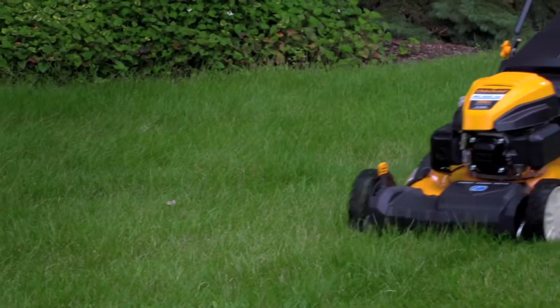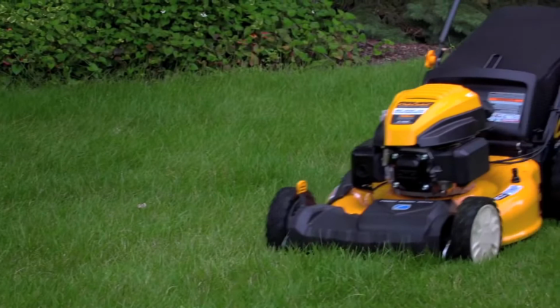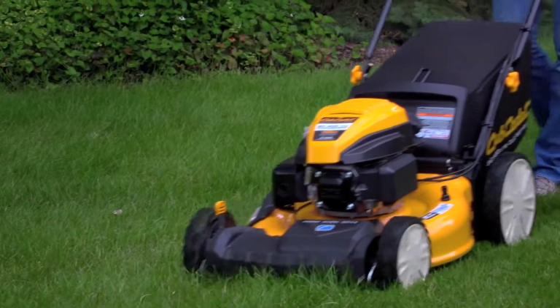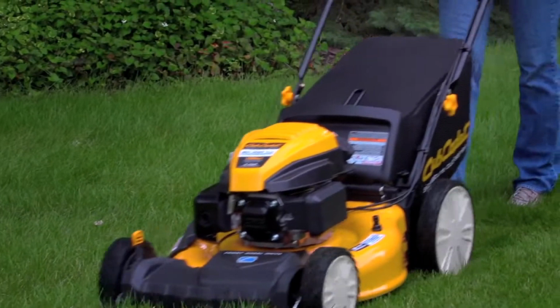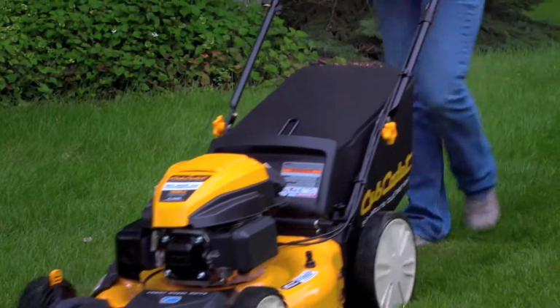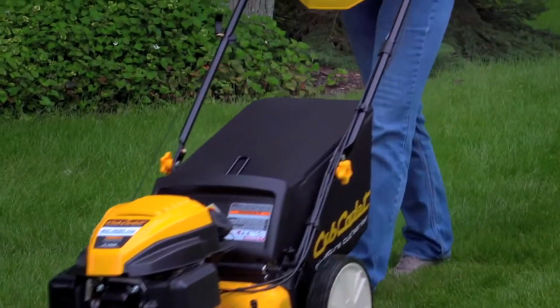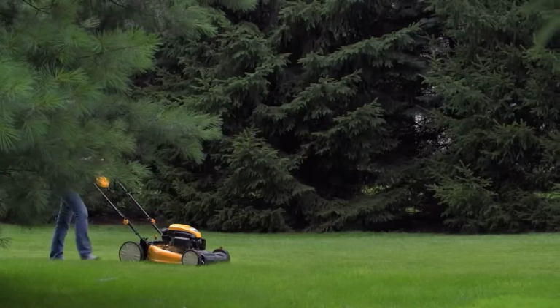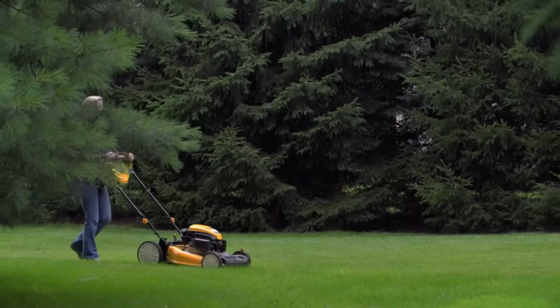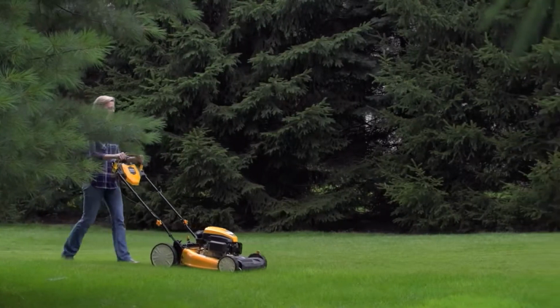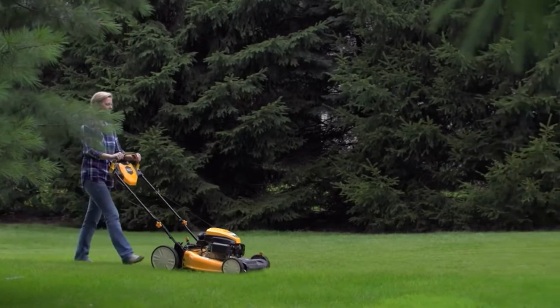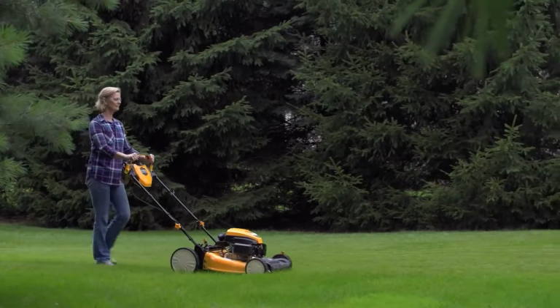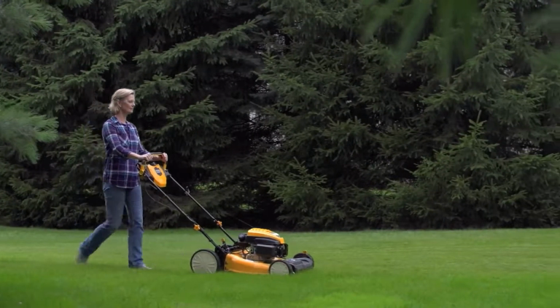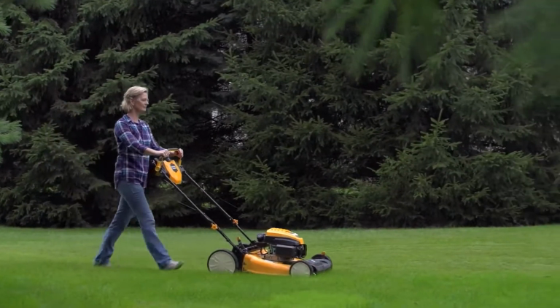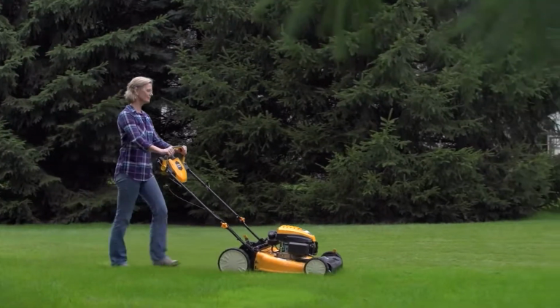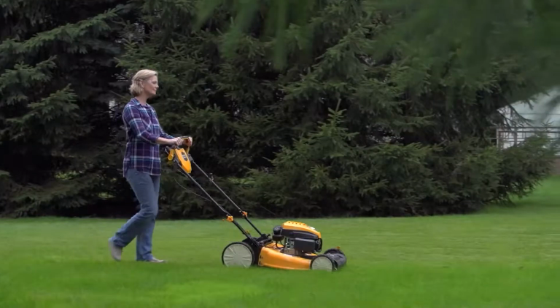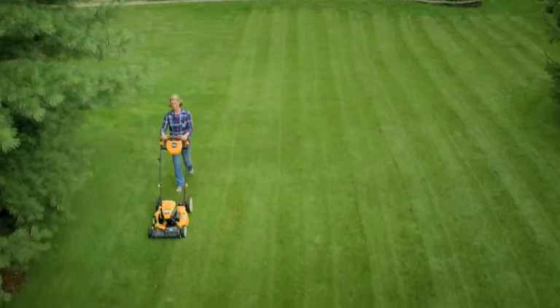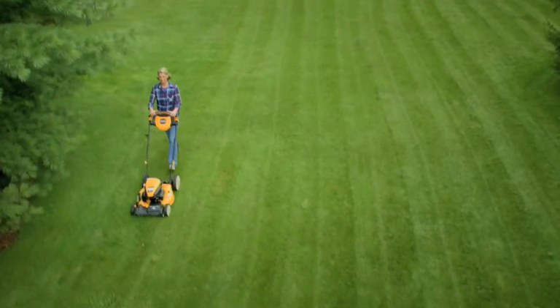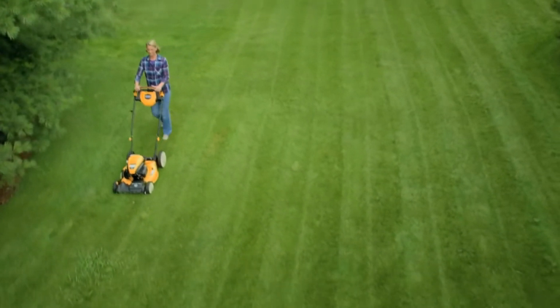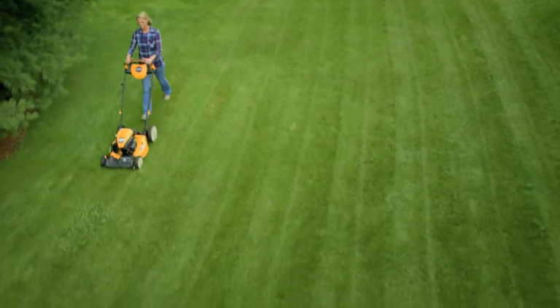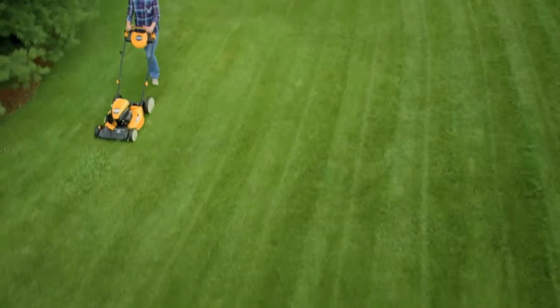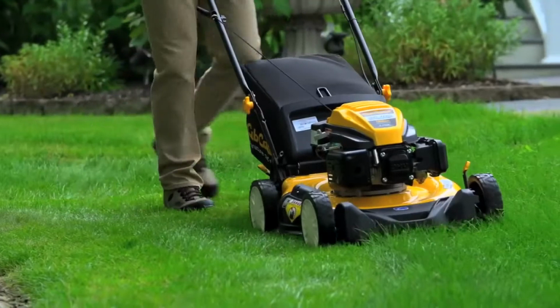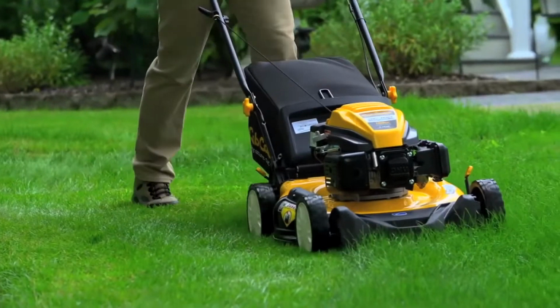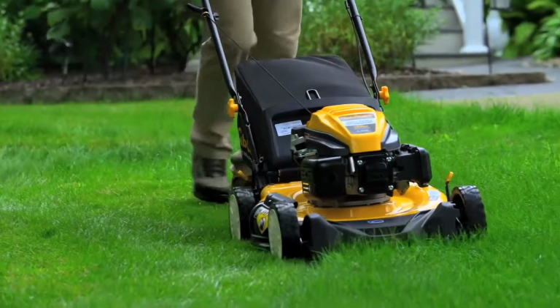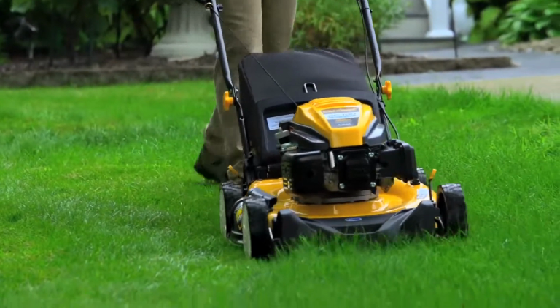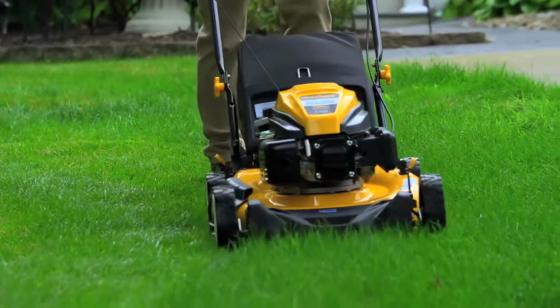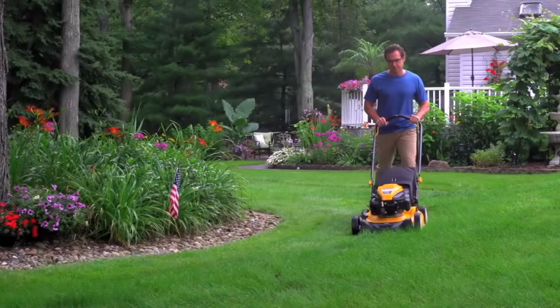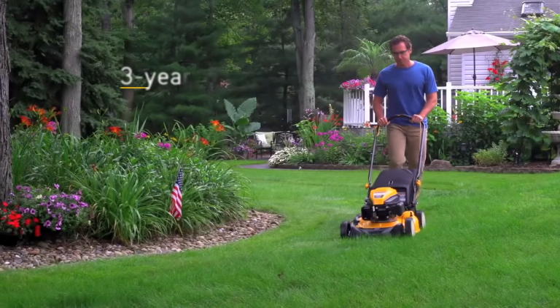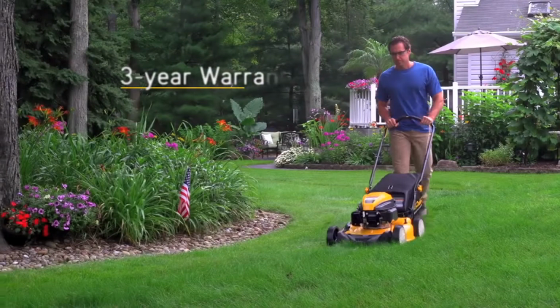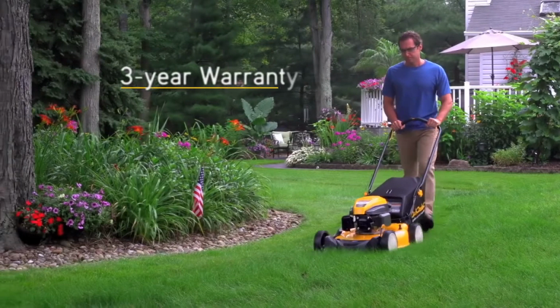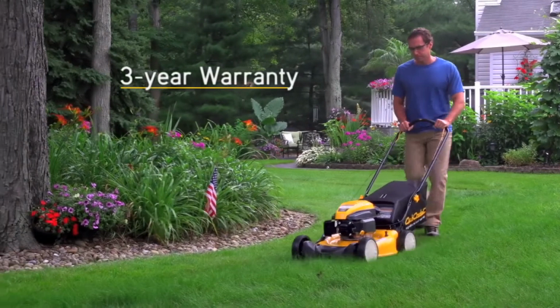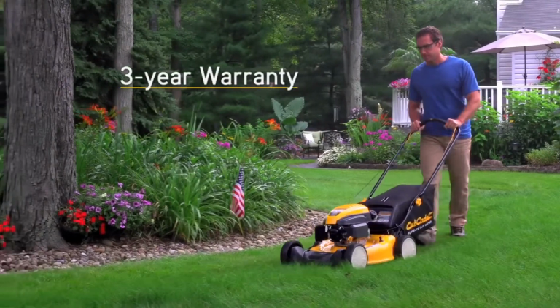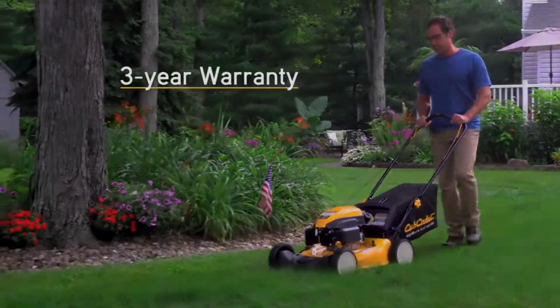All of these walk-behinds have Cub Cadet certified engines that have passed rigorous tests, assuring they meet our standards of performance and durability. And for added peace of mind, all Cub Cadet walk-behinds are supported by a strong three-year warranty.